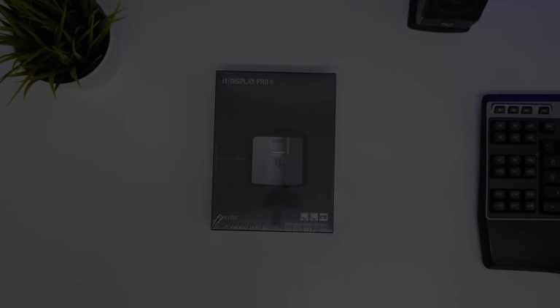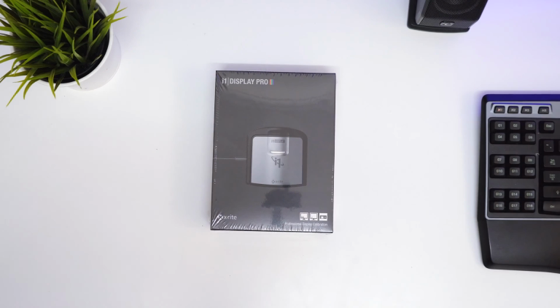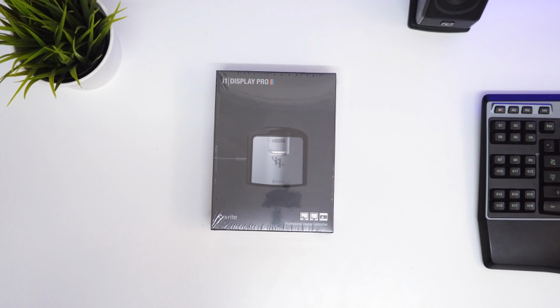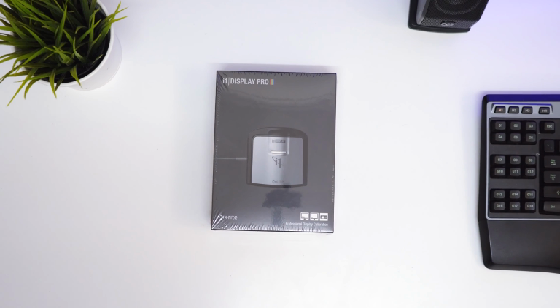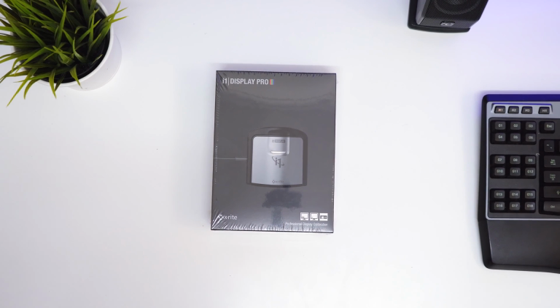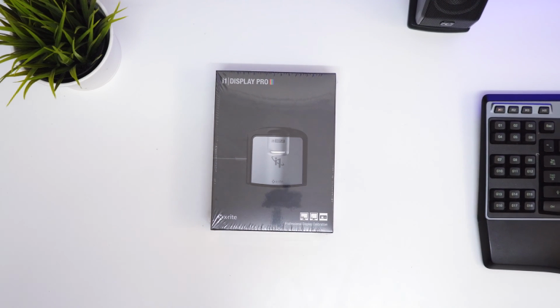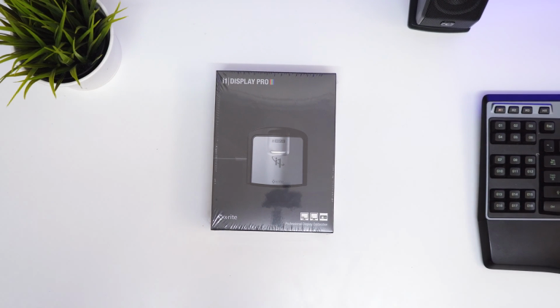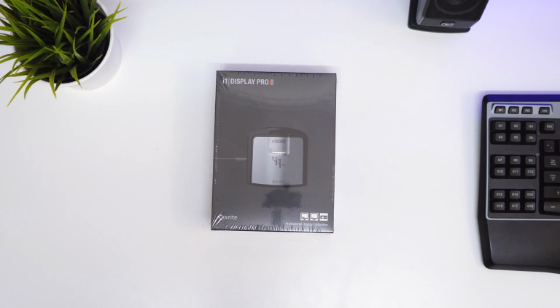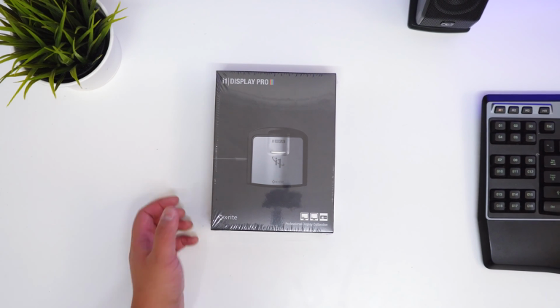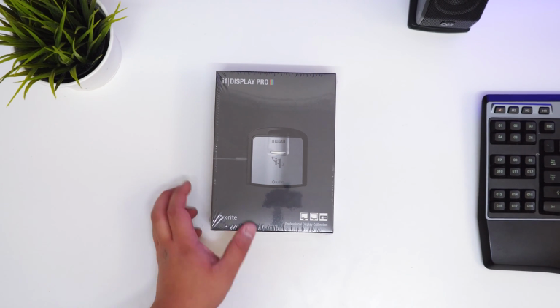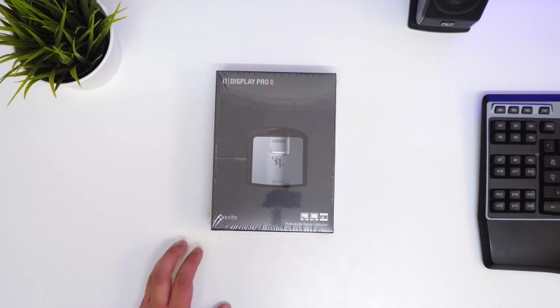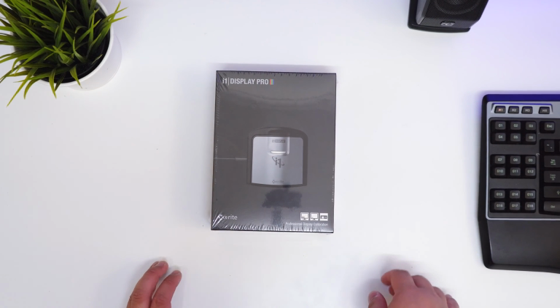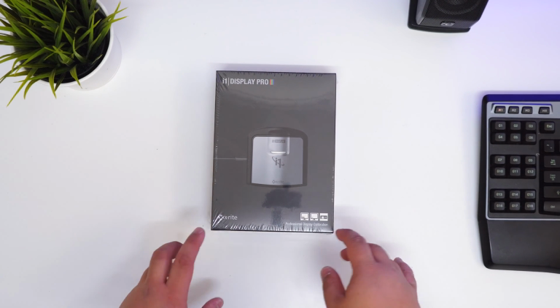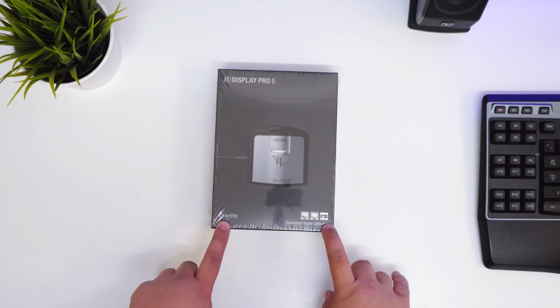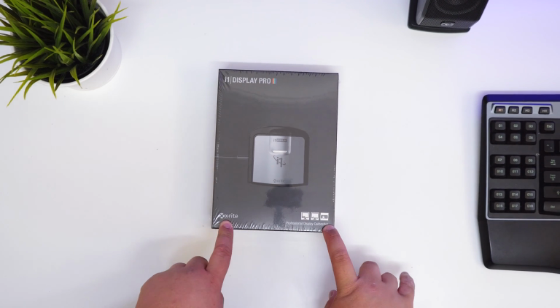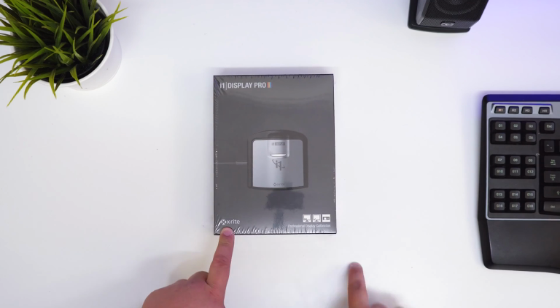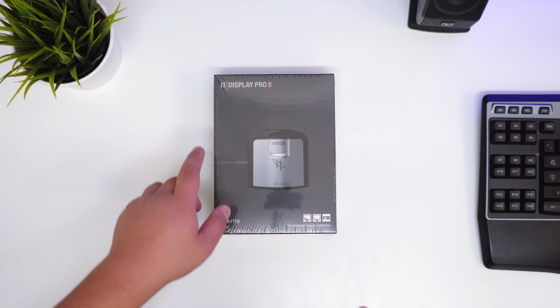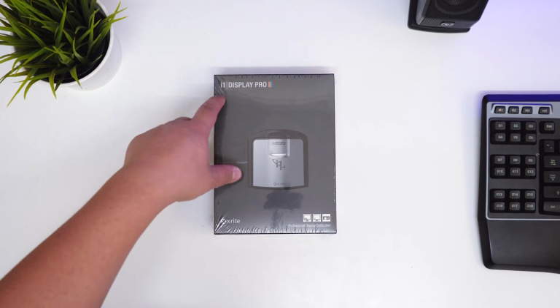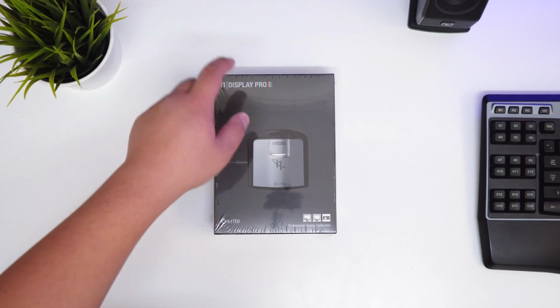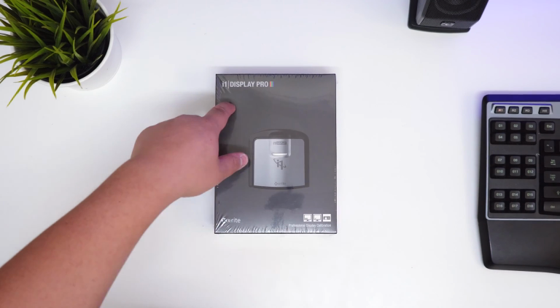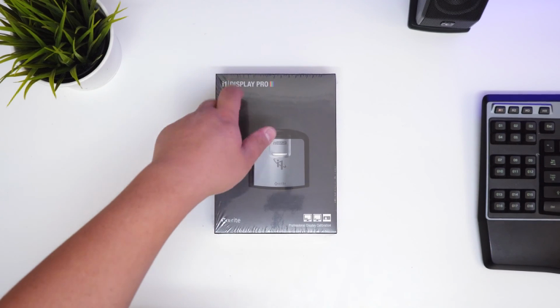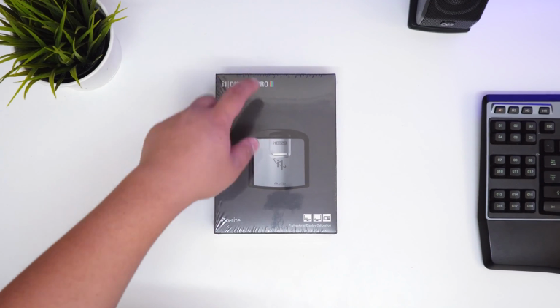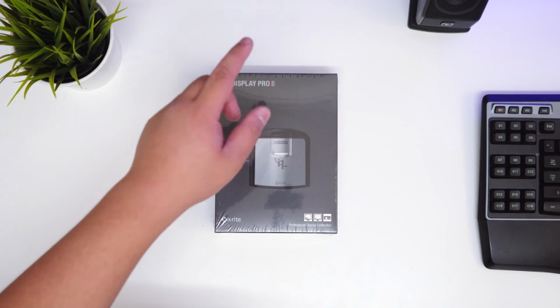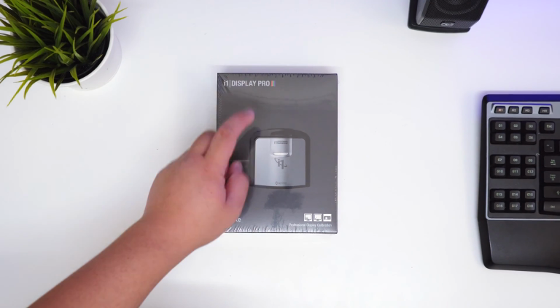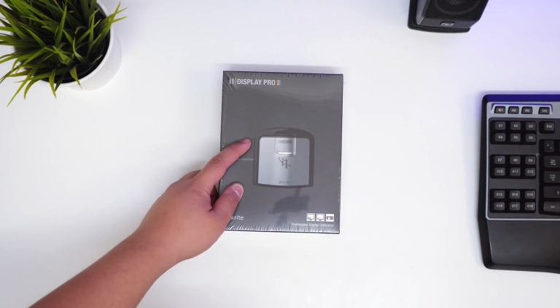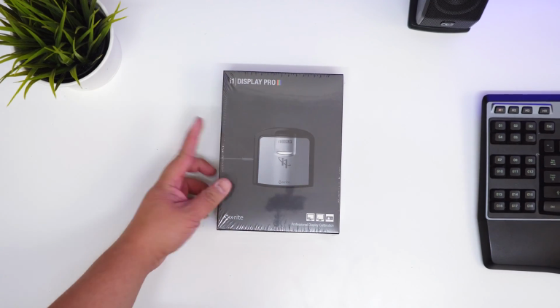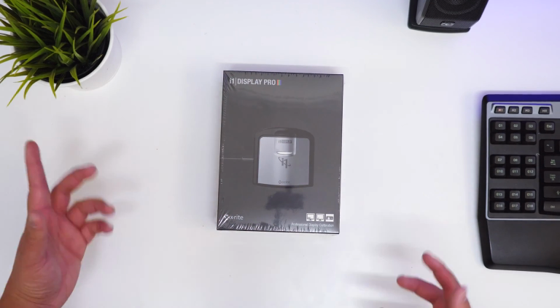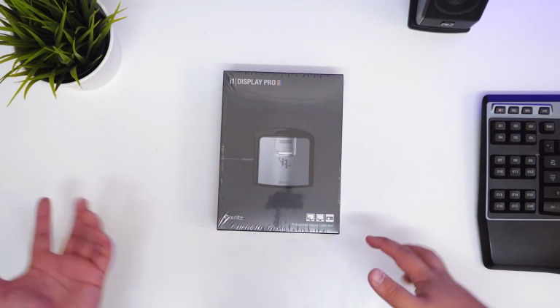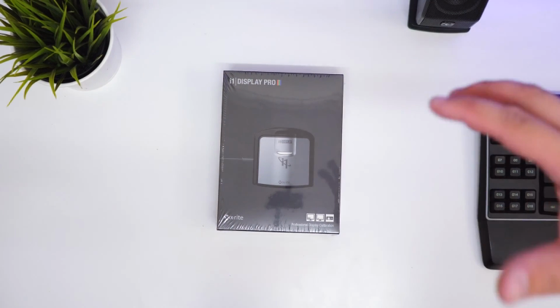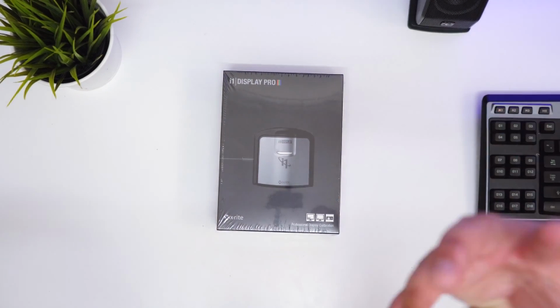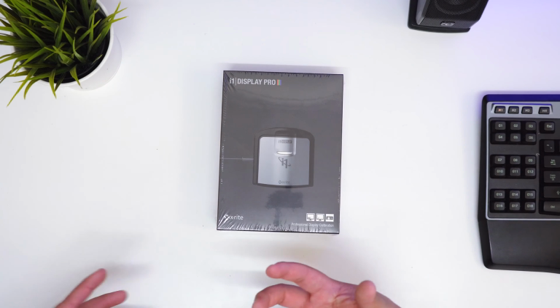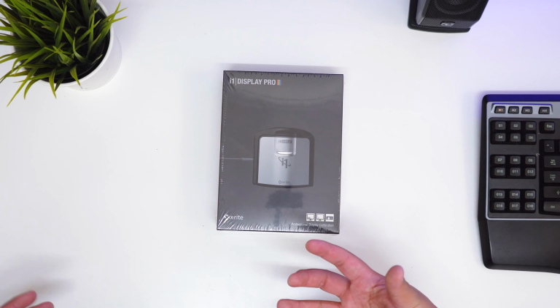Hey guys, James here back with another video. So today I've got the X-Rite i1 Display Pro monitor calibrator.